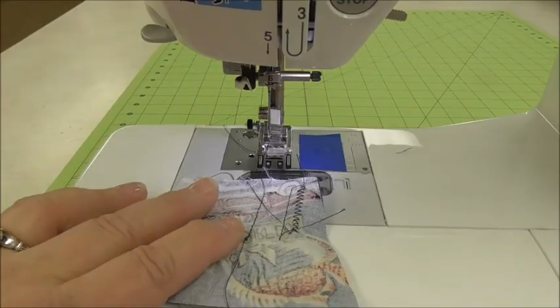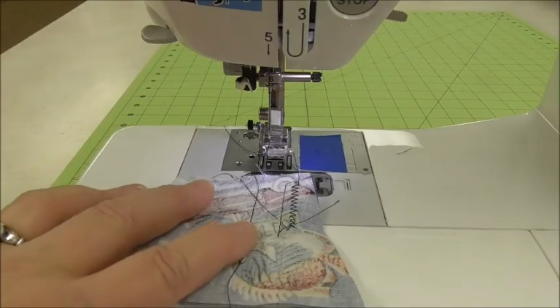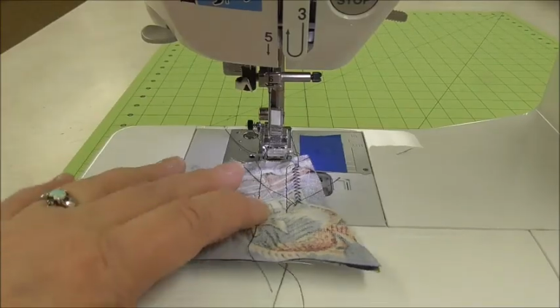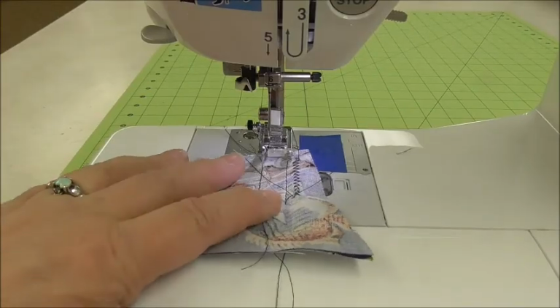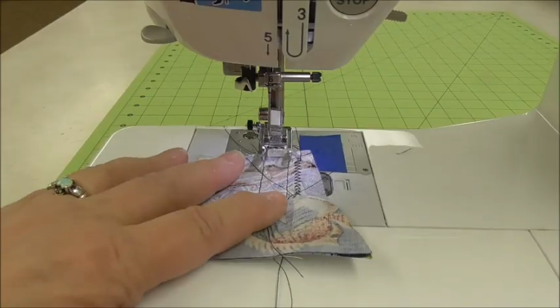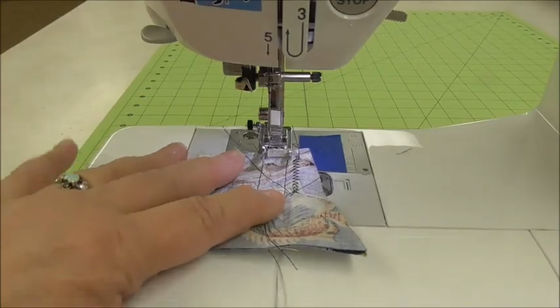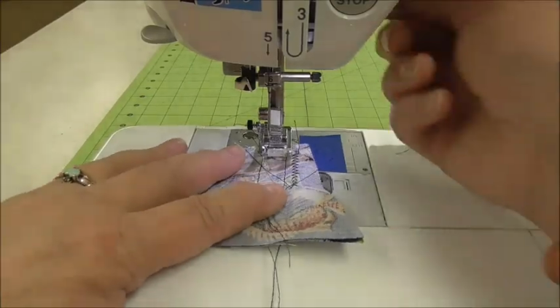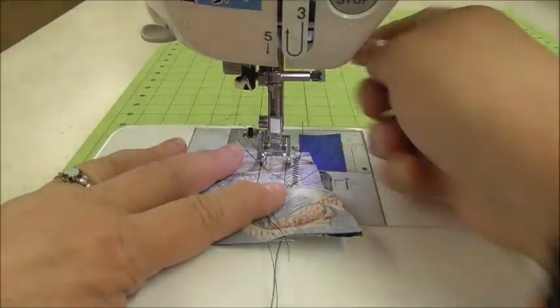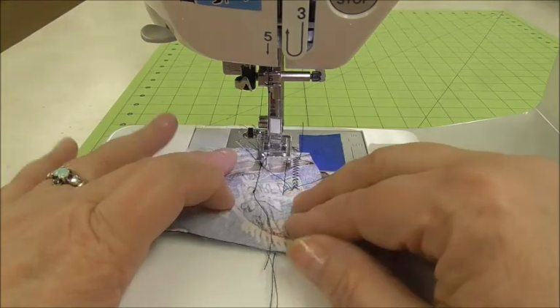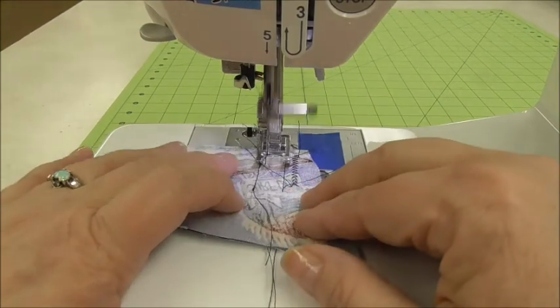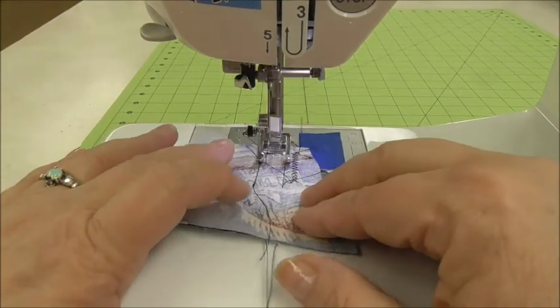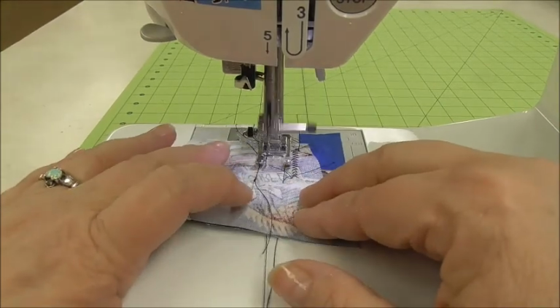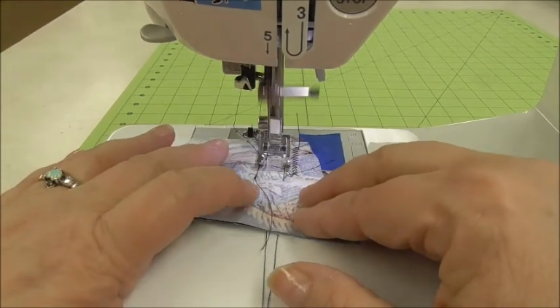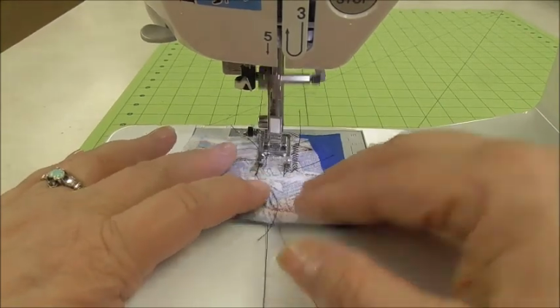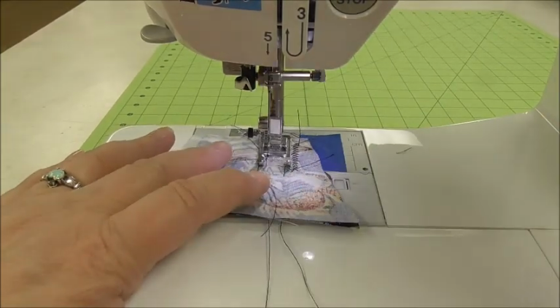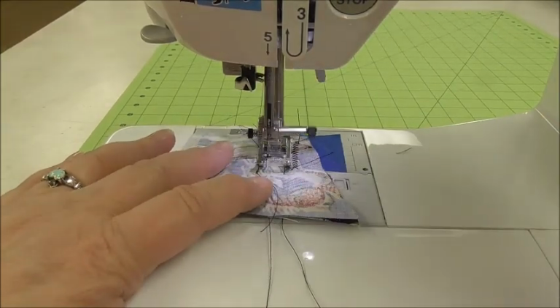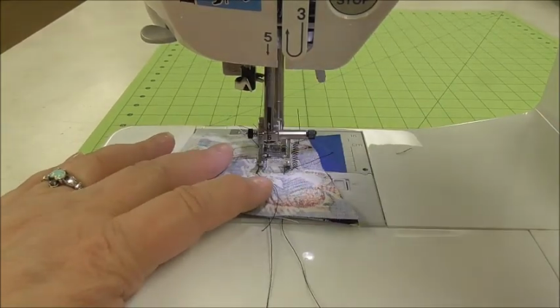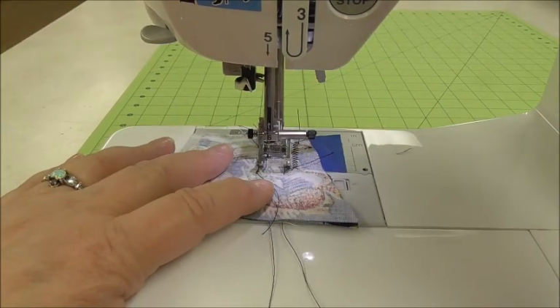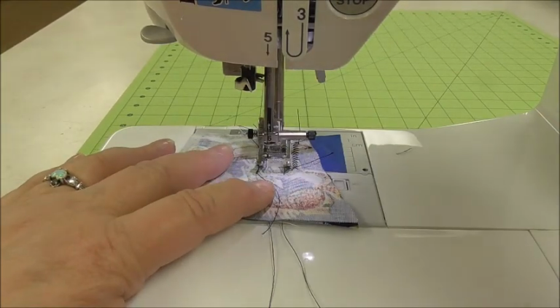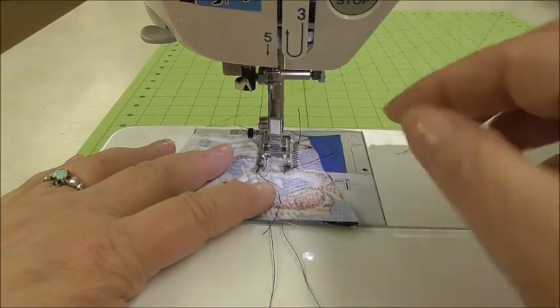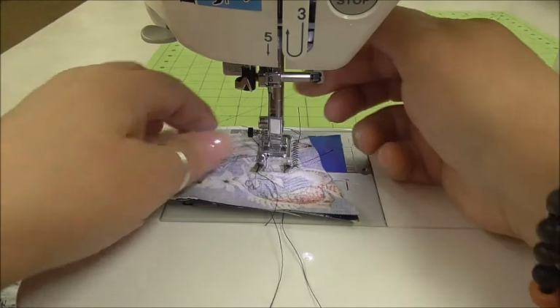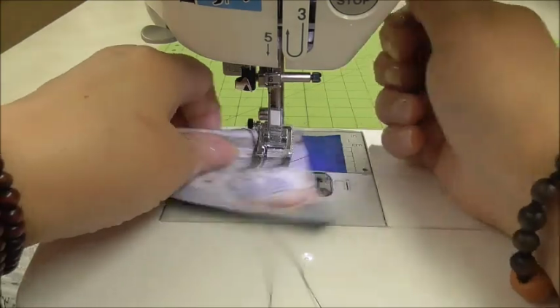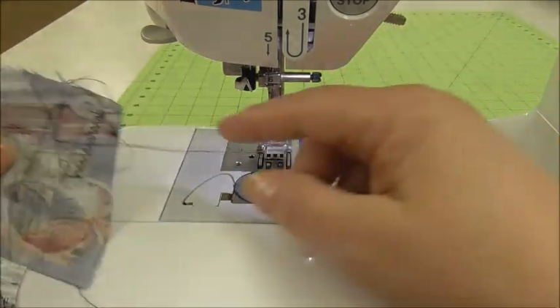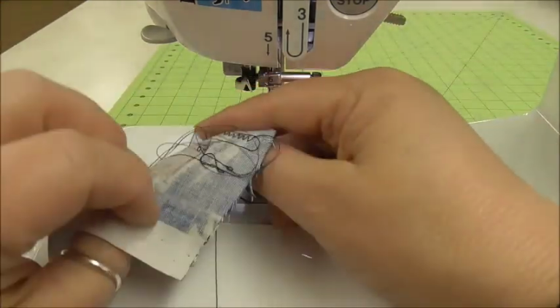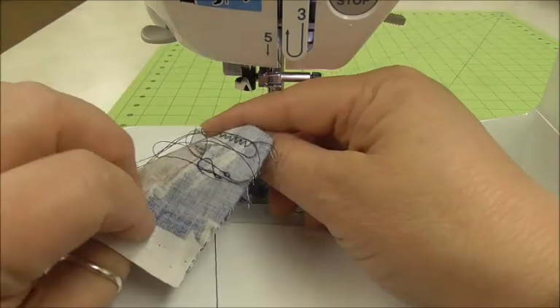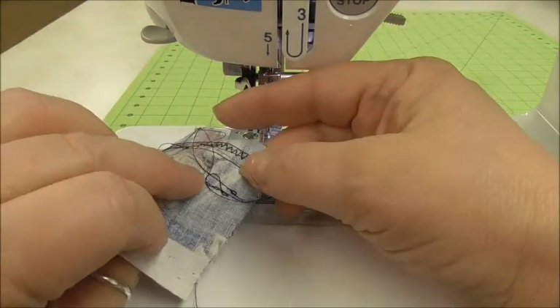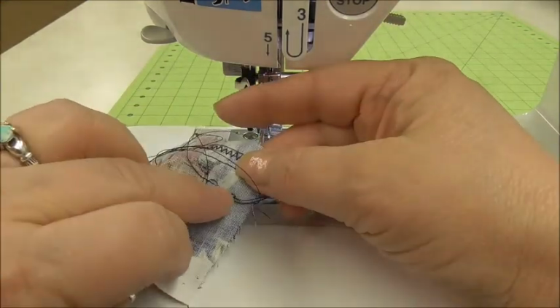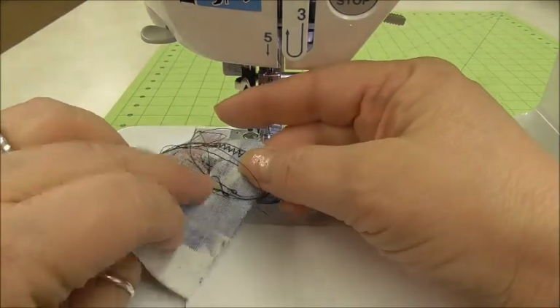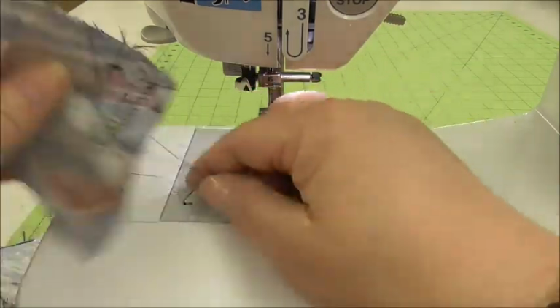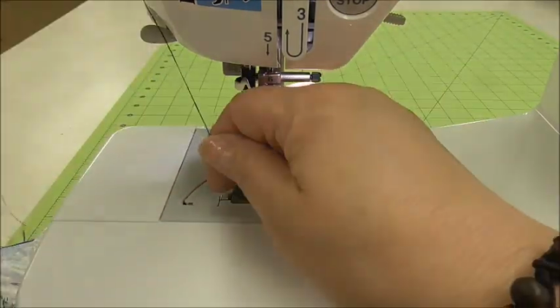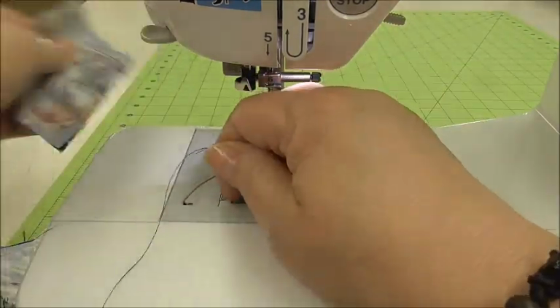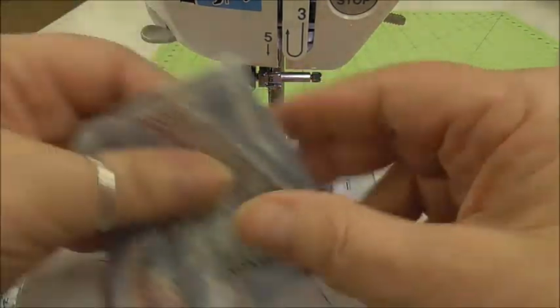We're getting ready for our second line of stitching on the fake fly, so let's check our machine. Remember when you do this, you only have to do about an inch. You don't have to stitch a really long time. We just want to make sure that everything is working okay.